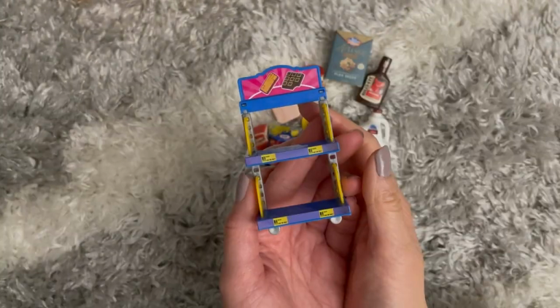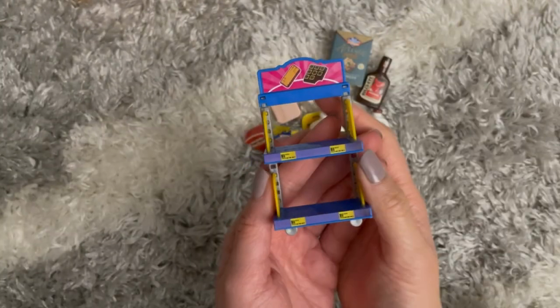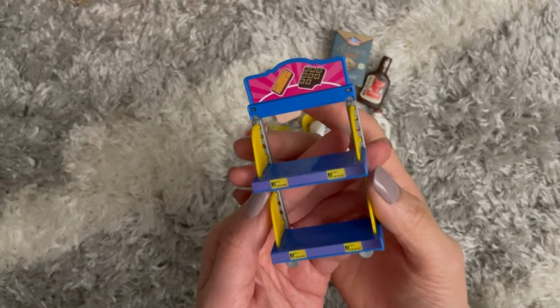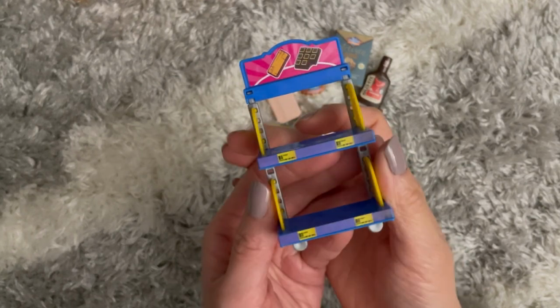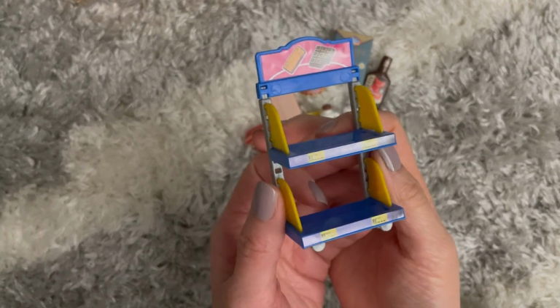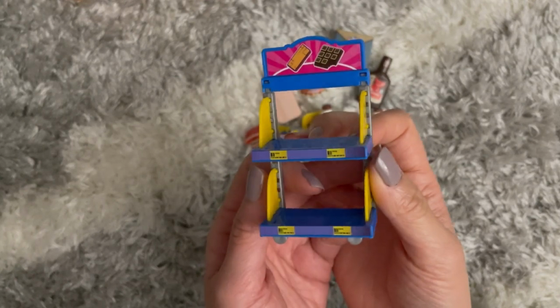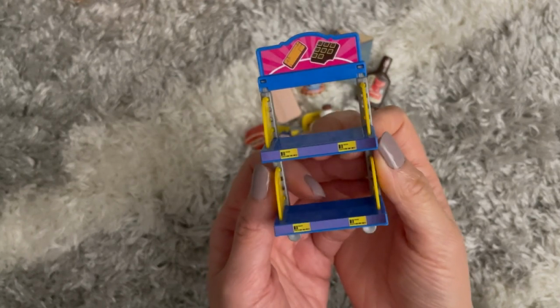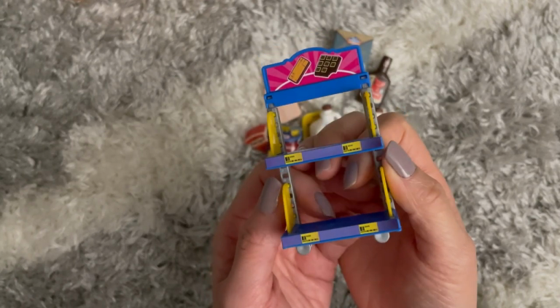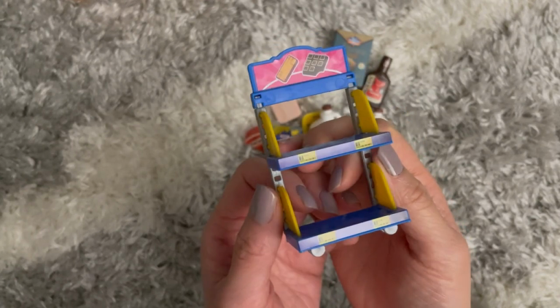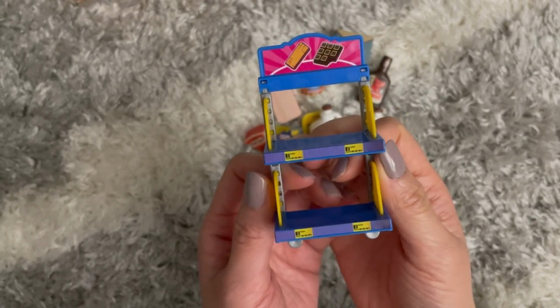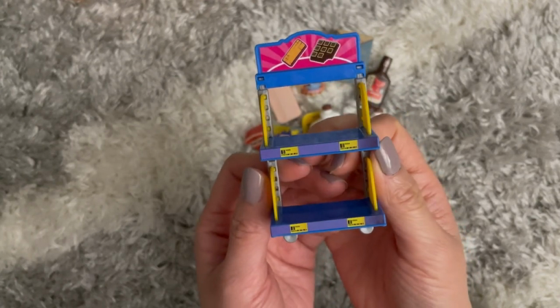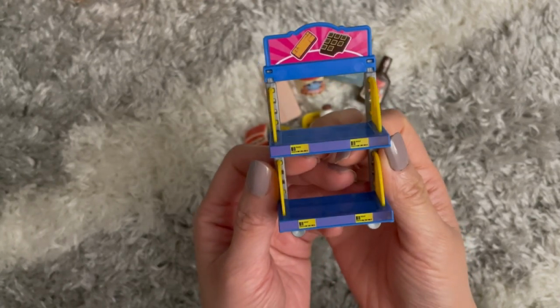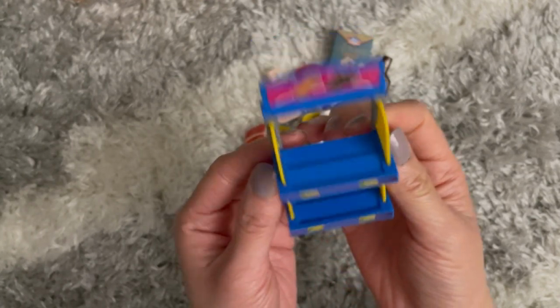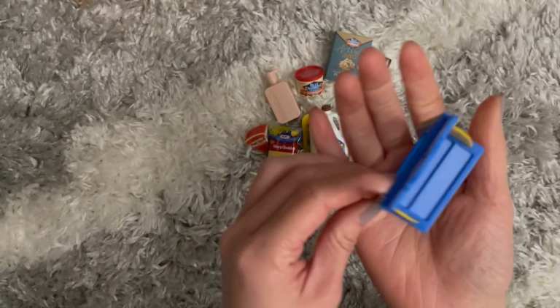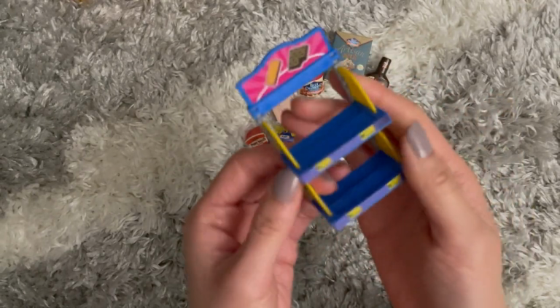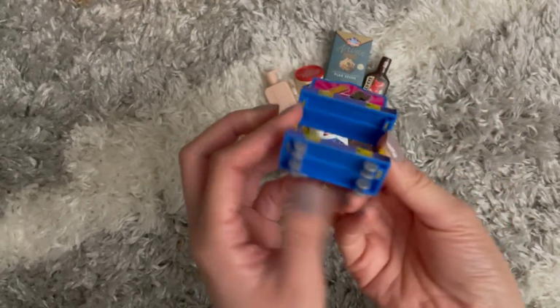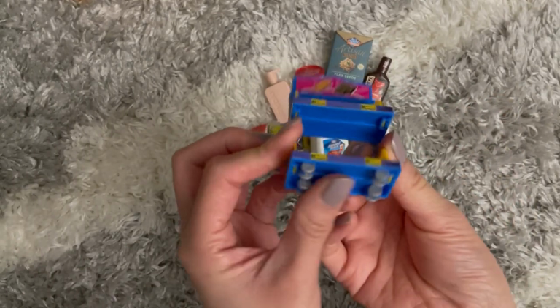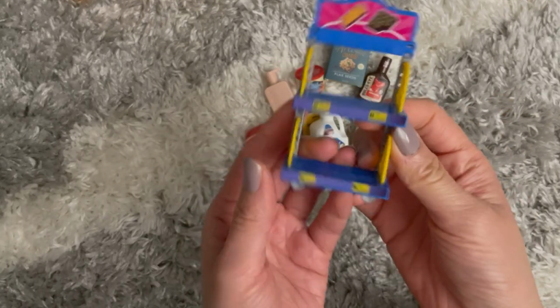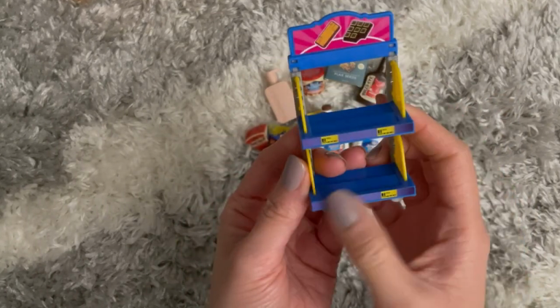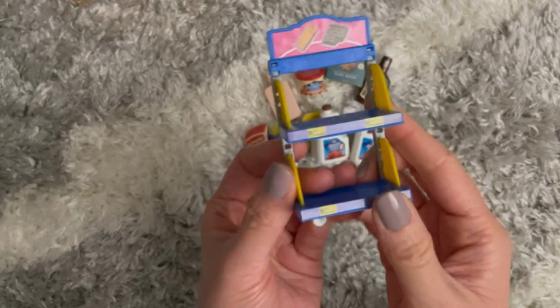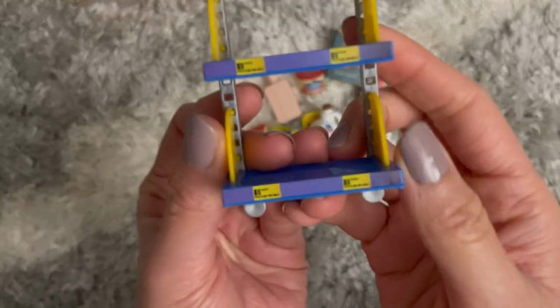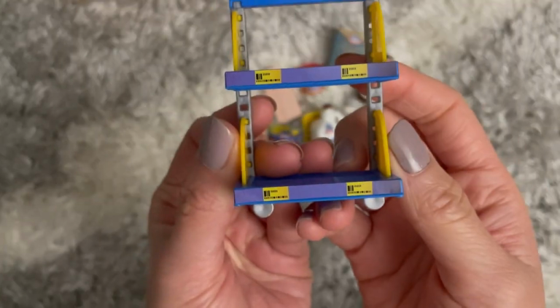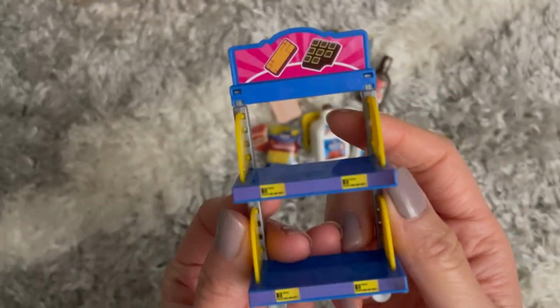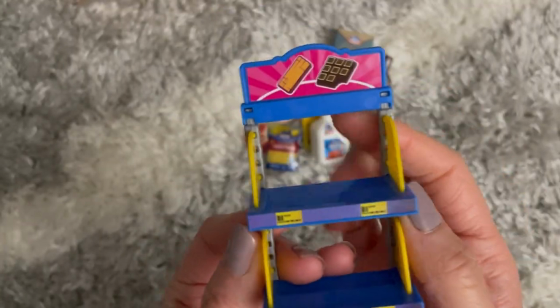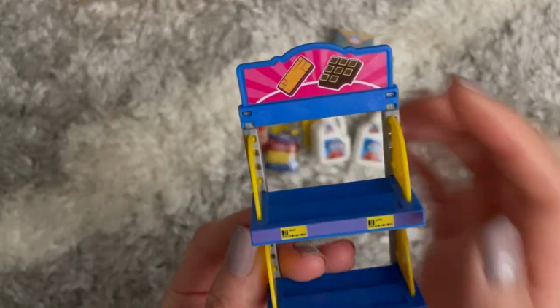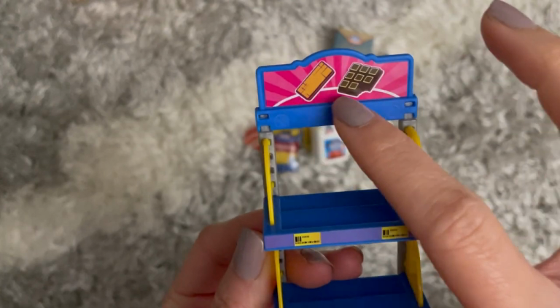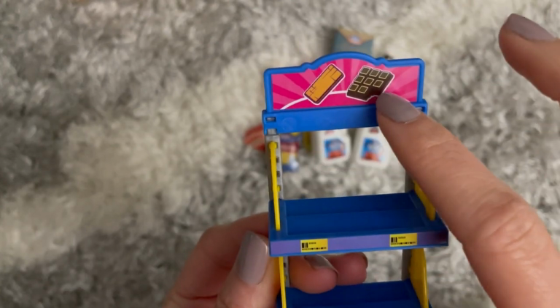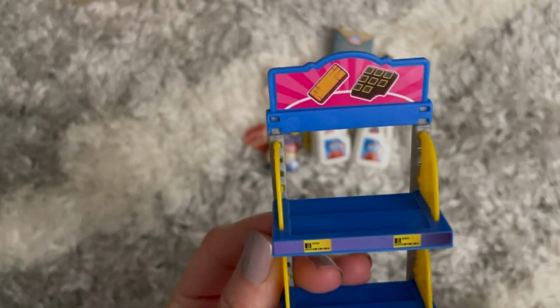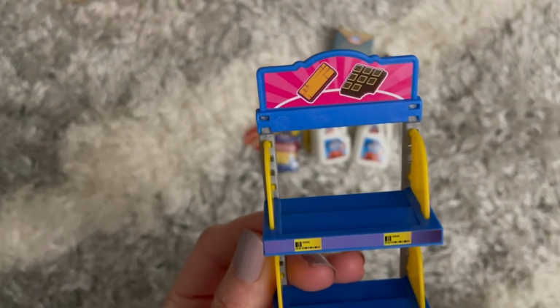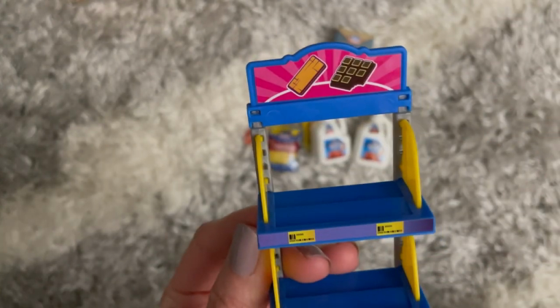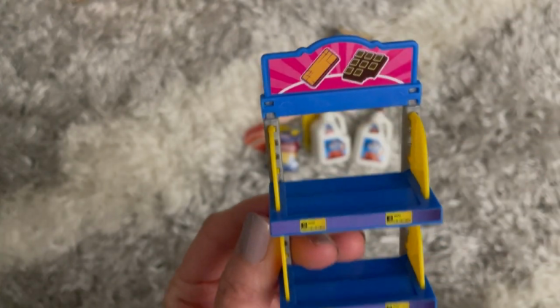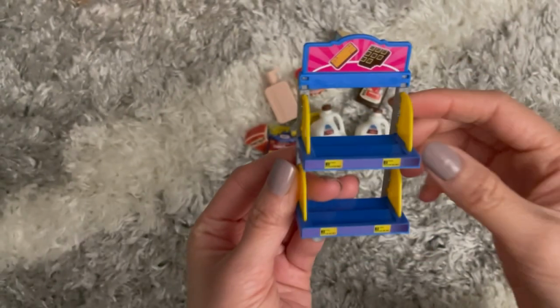Alright everyone, look at what I put together — it is so cute! It's a little display stand with wheels. I put the stickers on as little price stickers, and there's also a little sticker for what you want to display. Super cute!